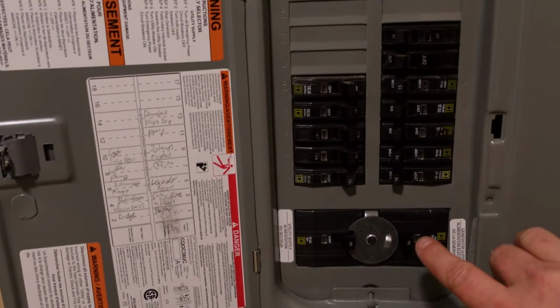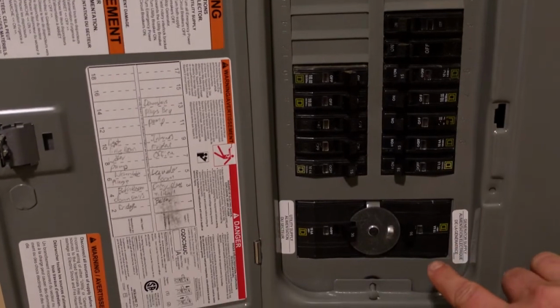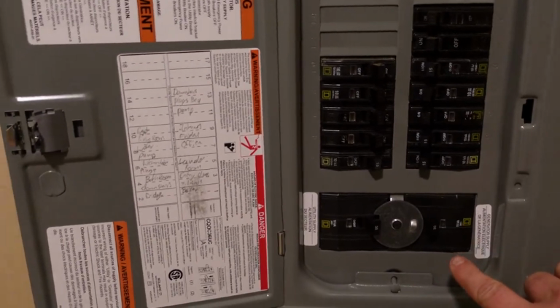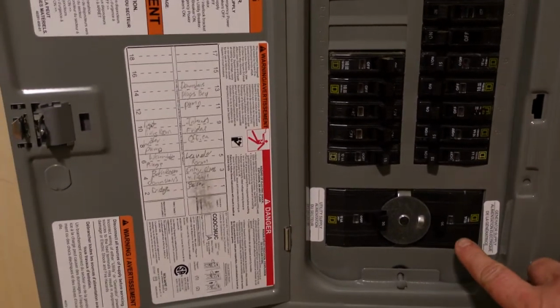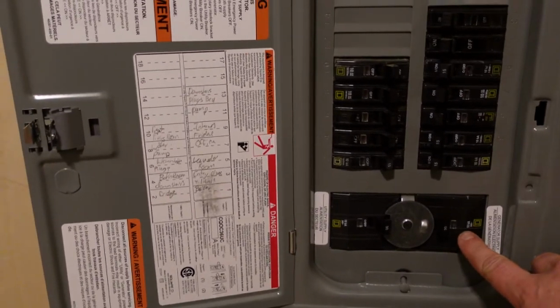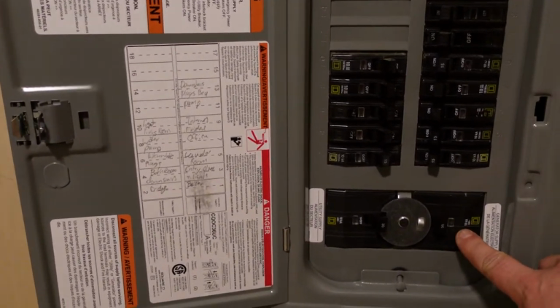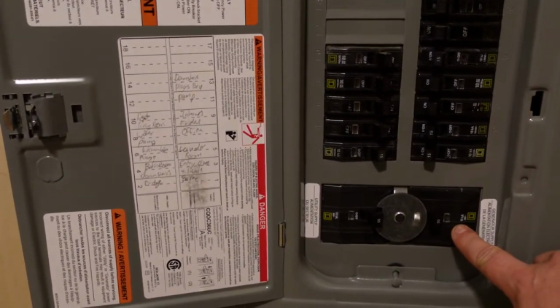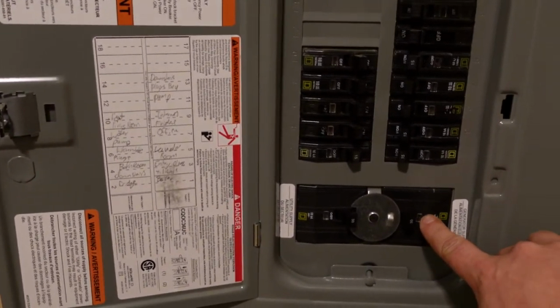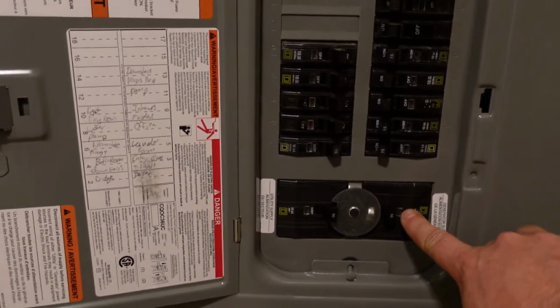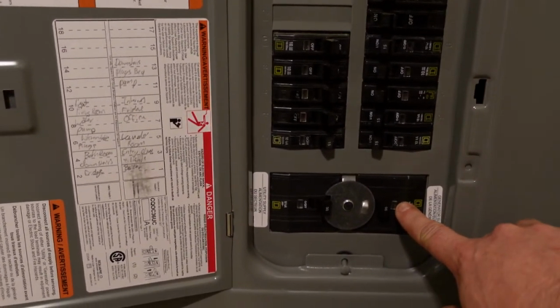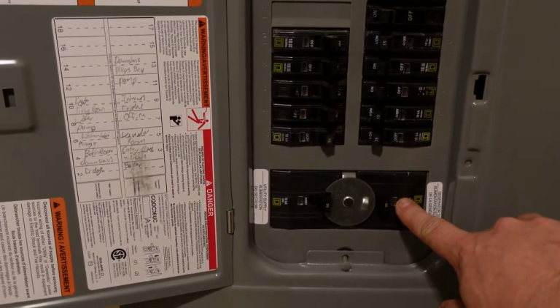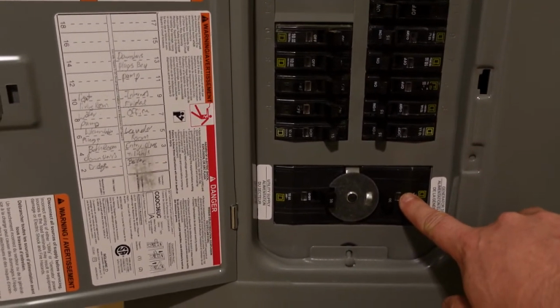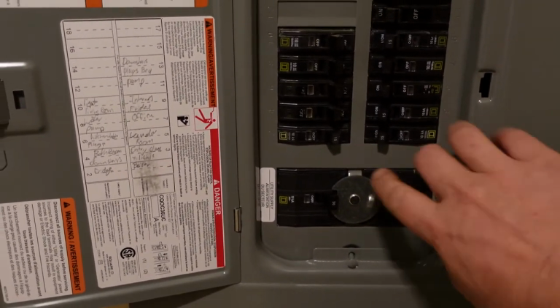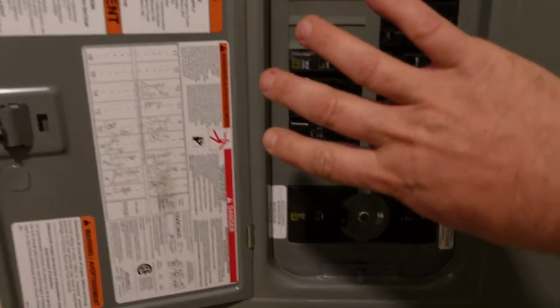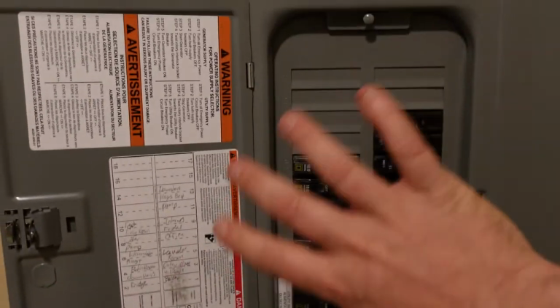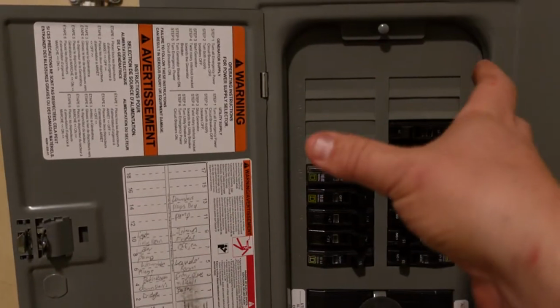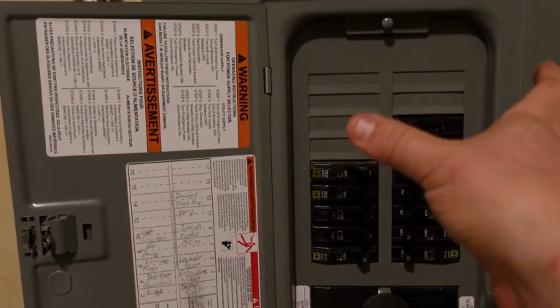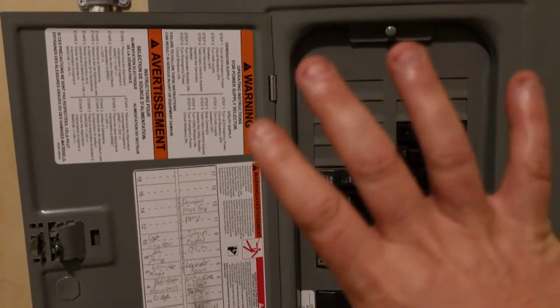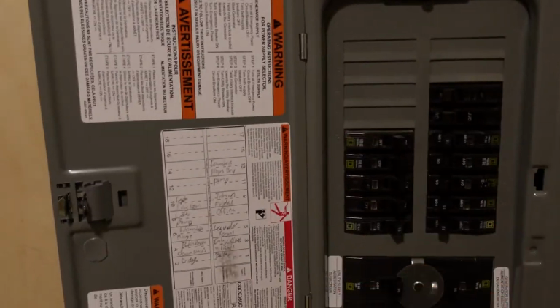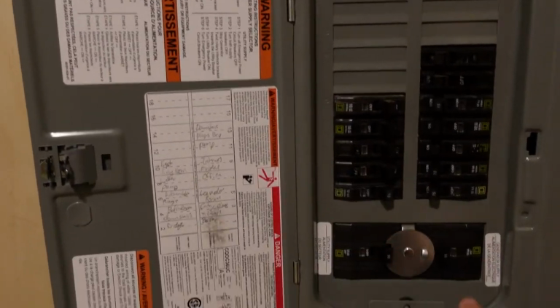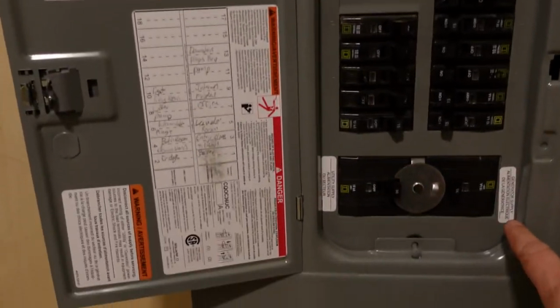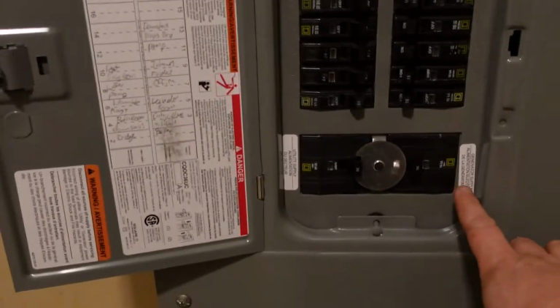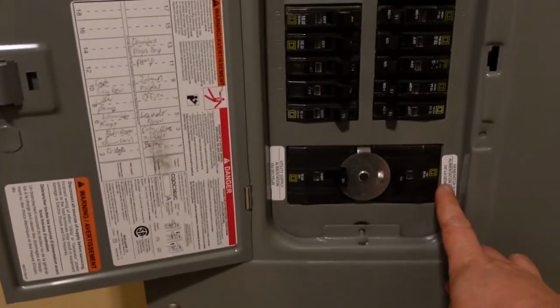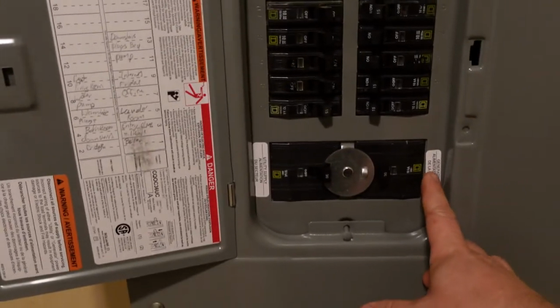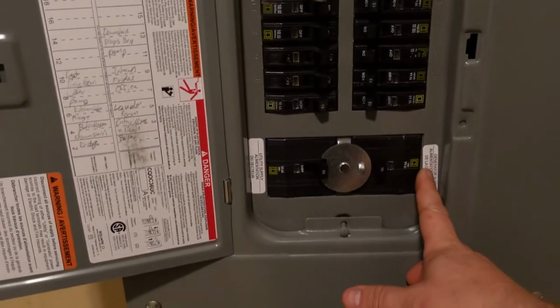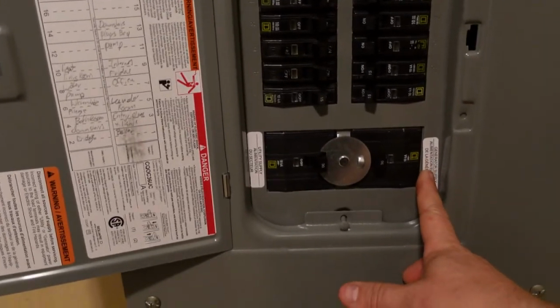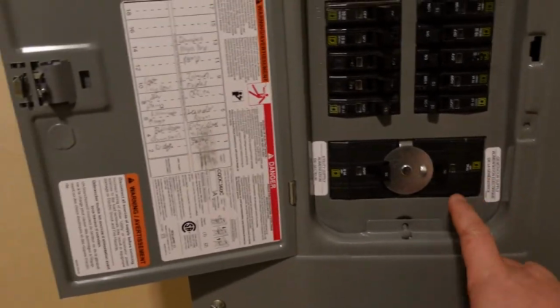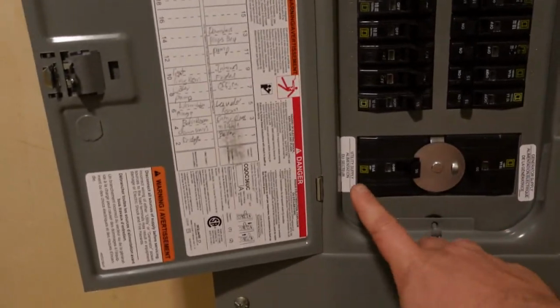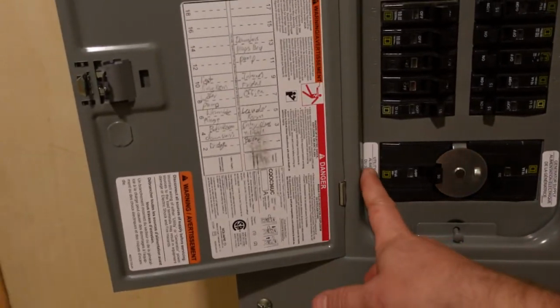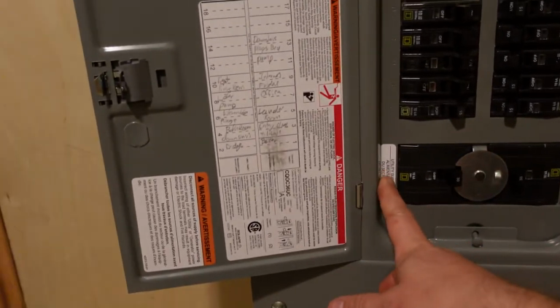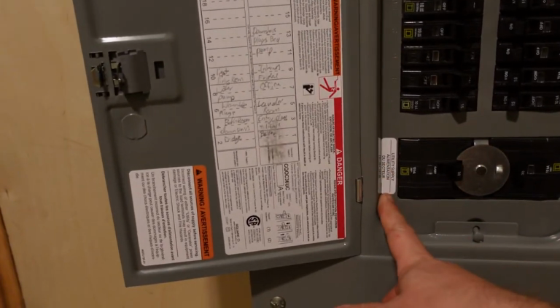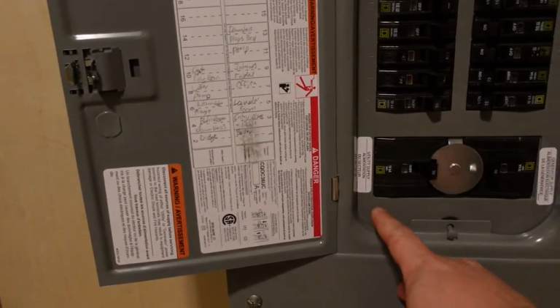On the bottom of the generator panel — this one is actually mounted upside down, but it could be right side up or sideways — you have two sides: you have generator supply and you have utility supply.